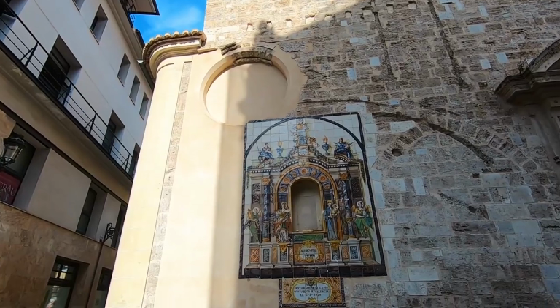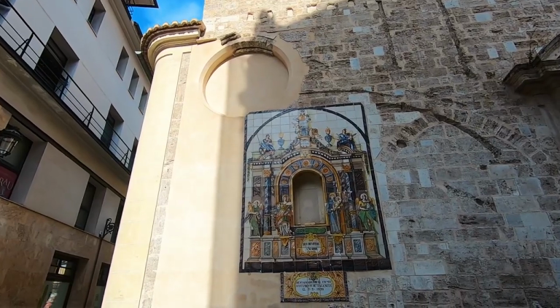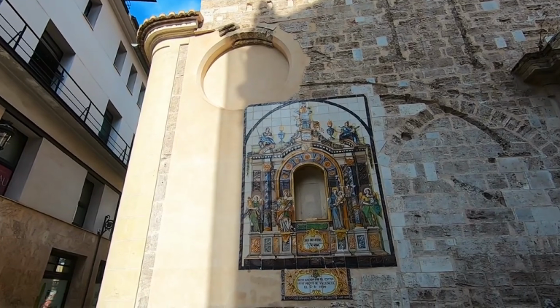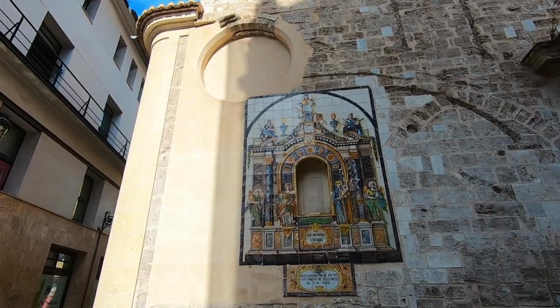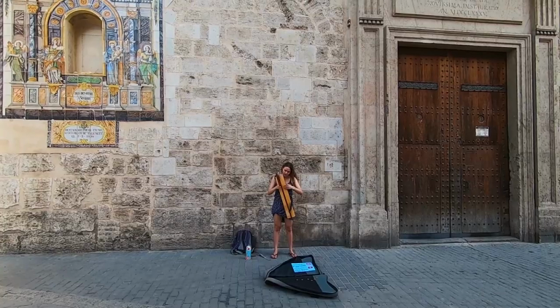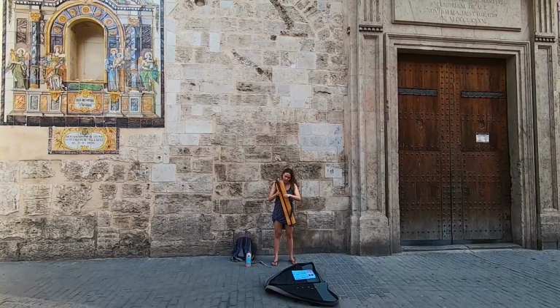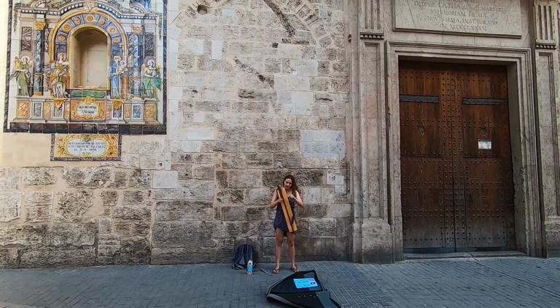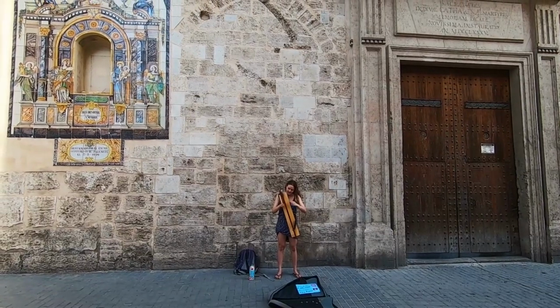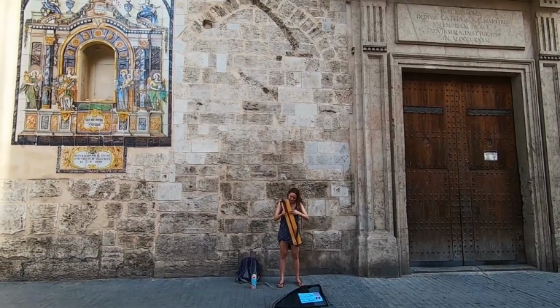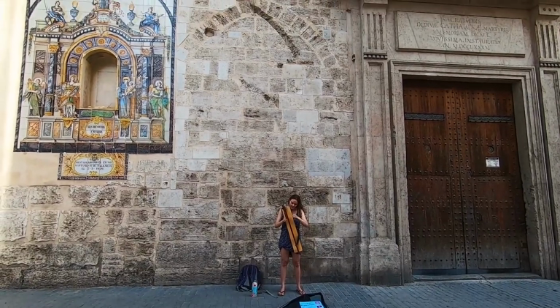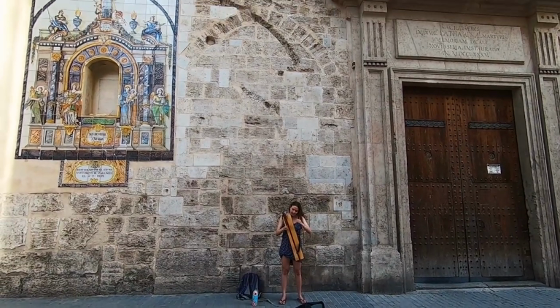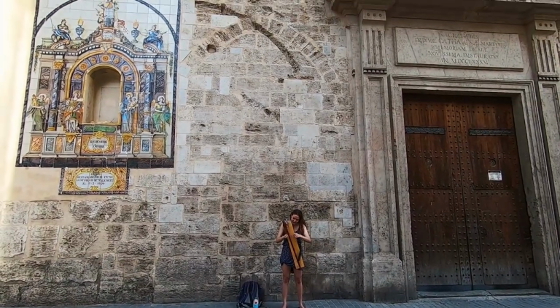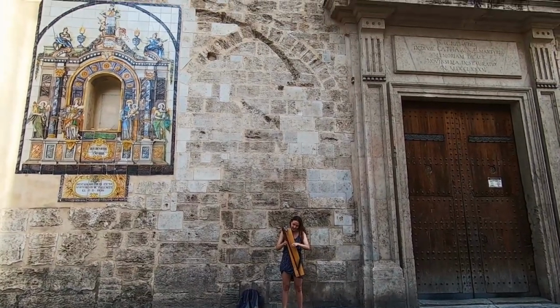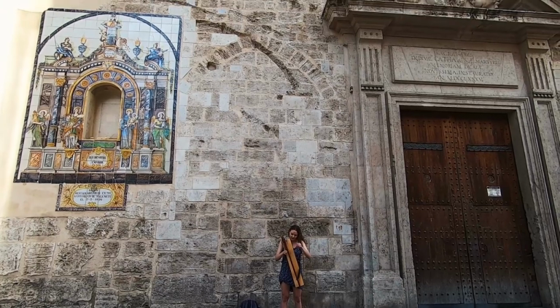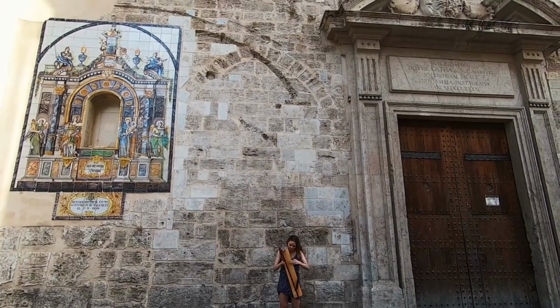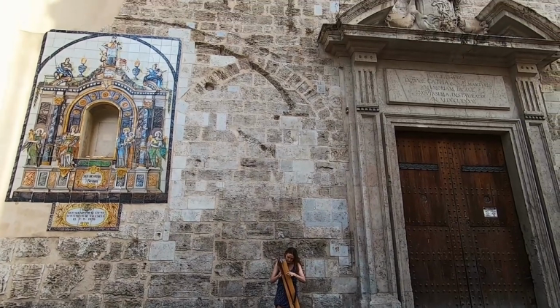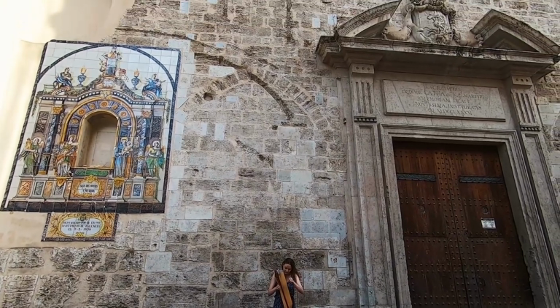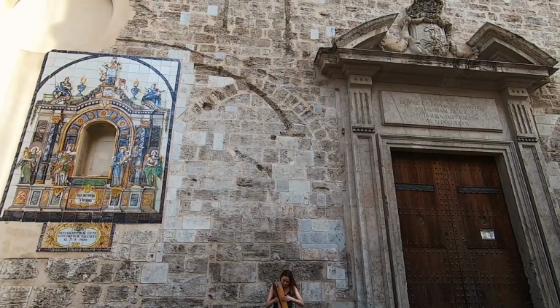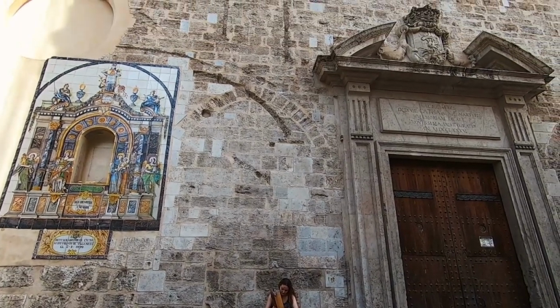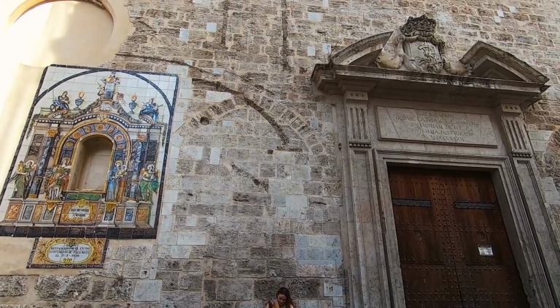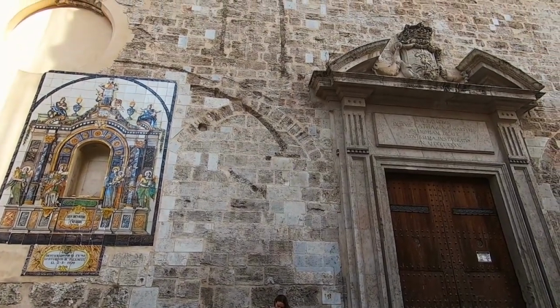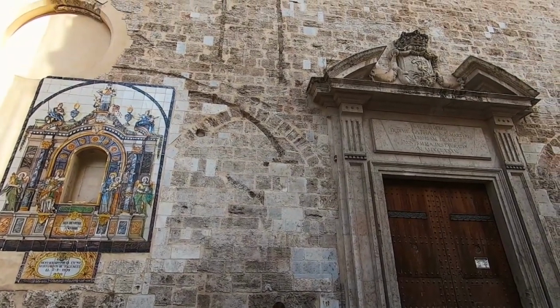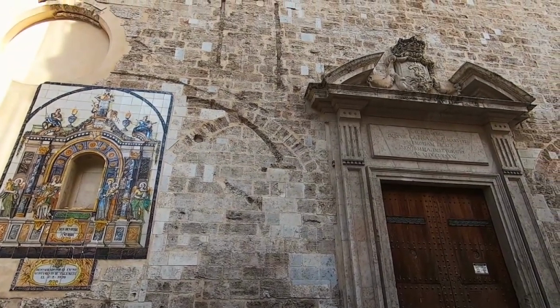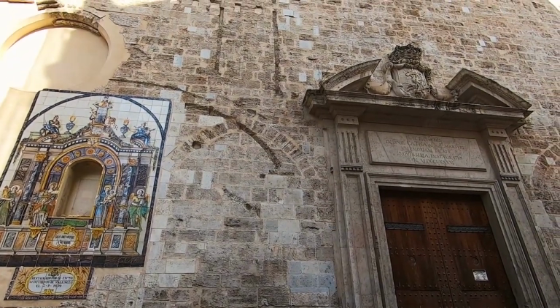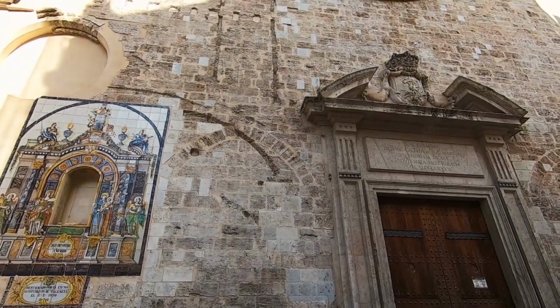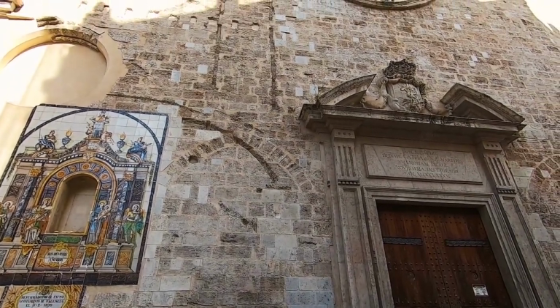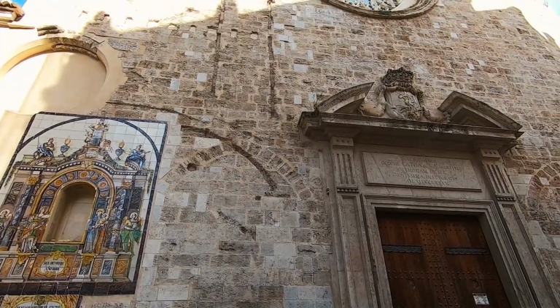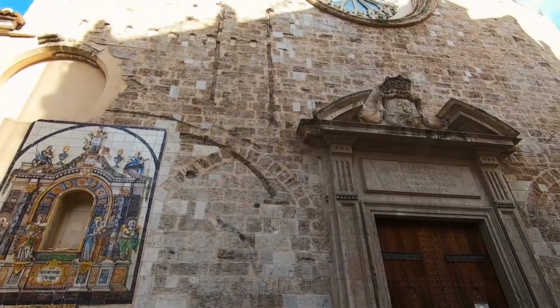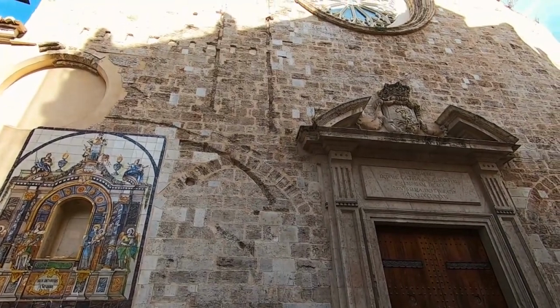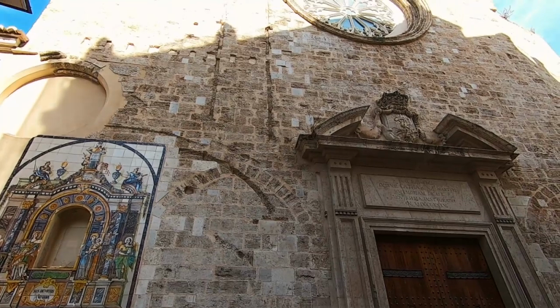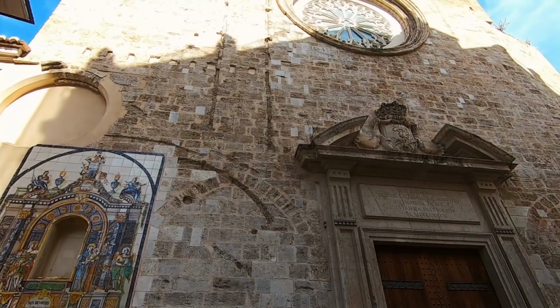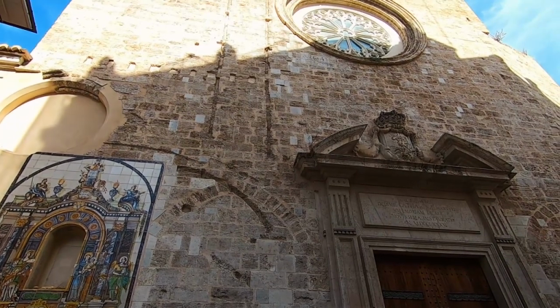Stop for a second and admire the talented local artists all over Valencia. Their music will create a perfect mood for visiting the city.